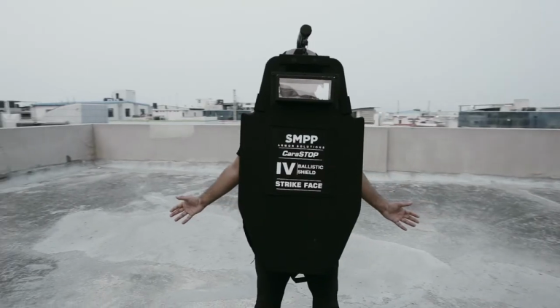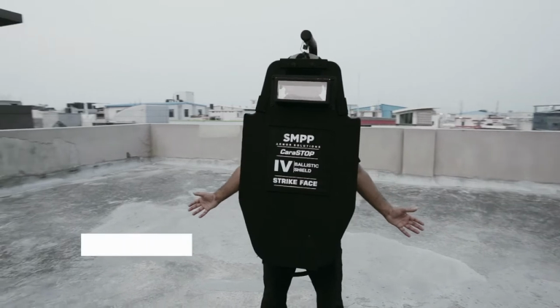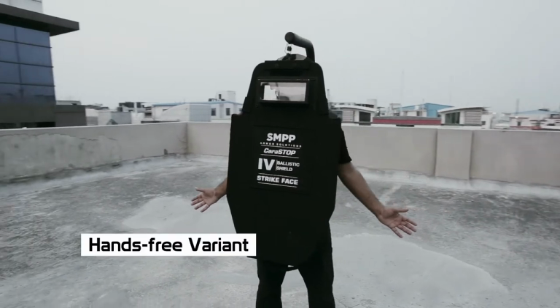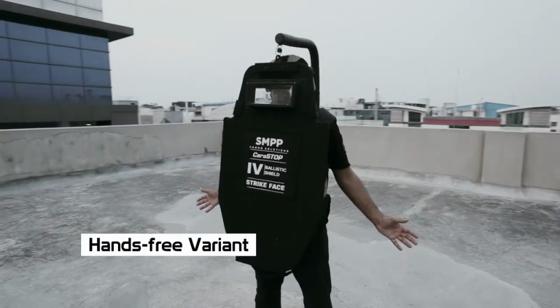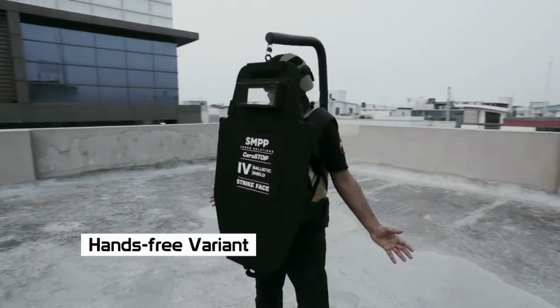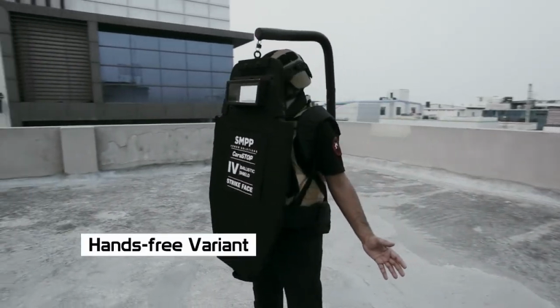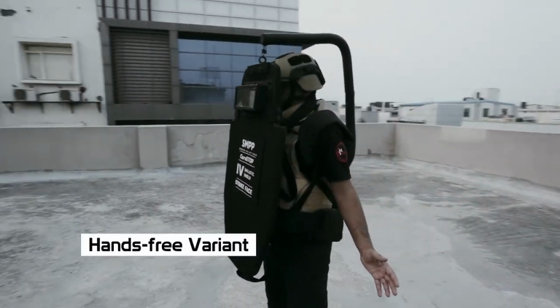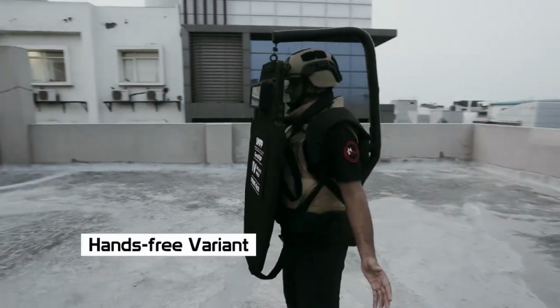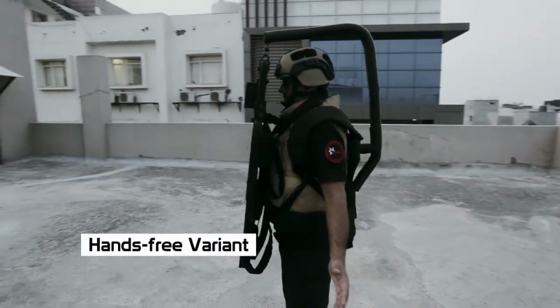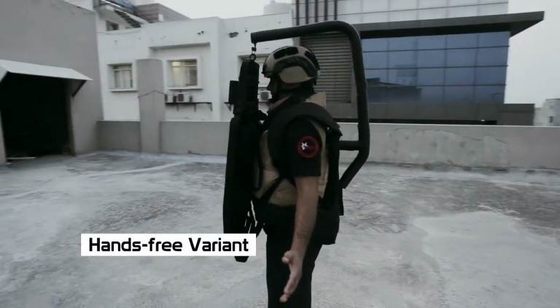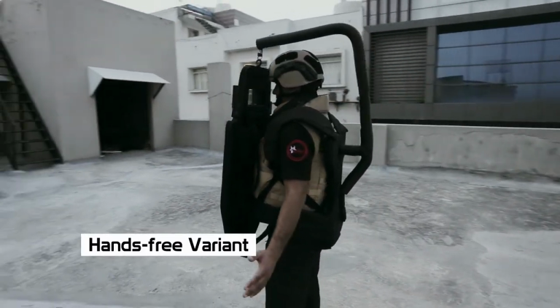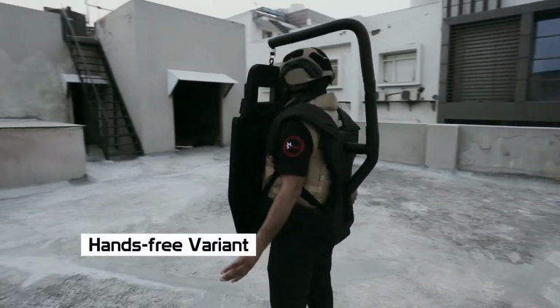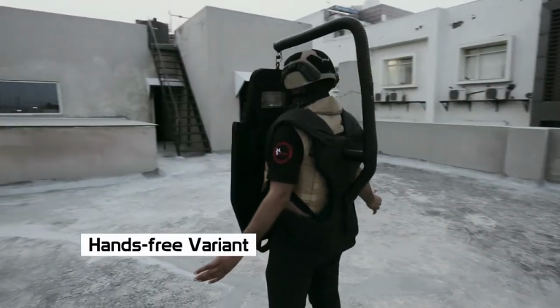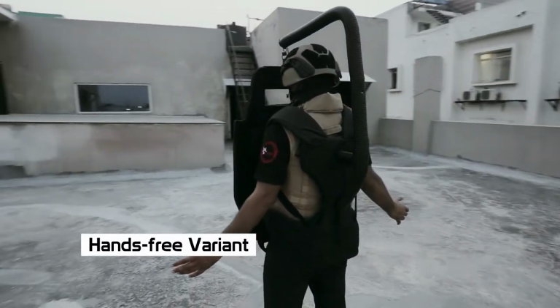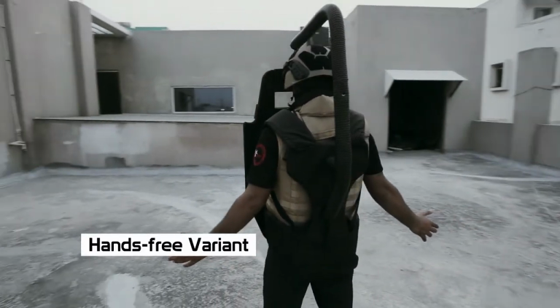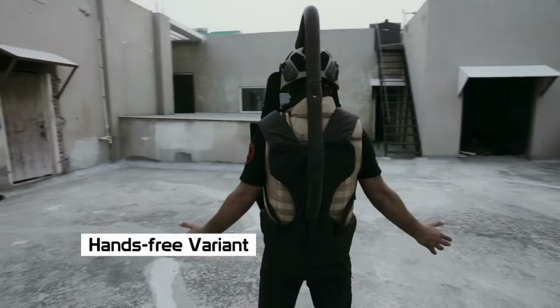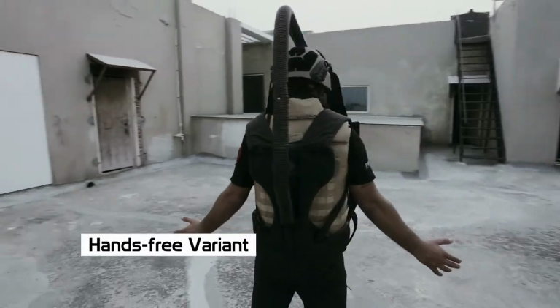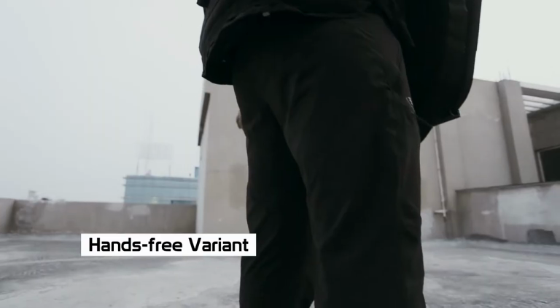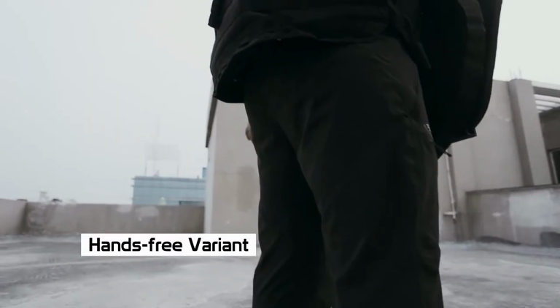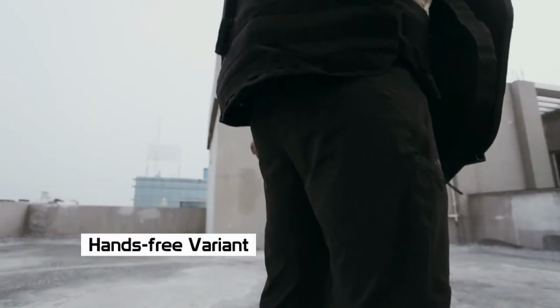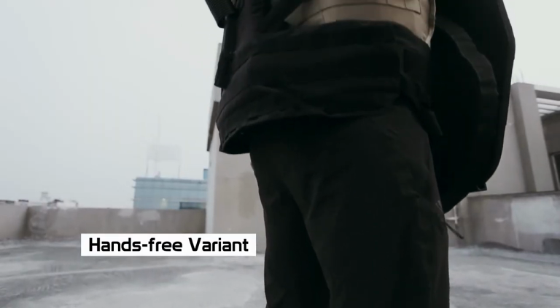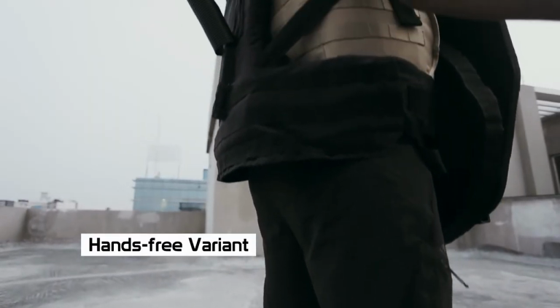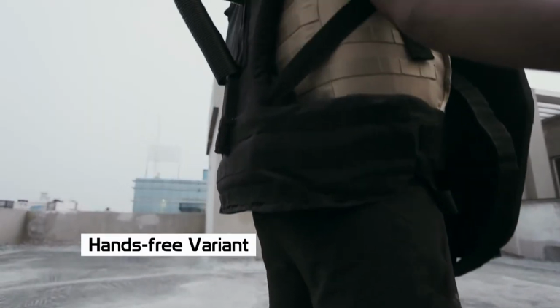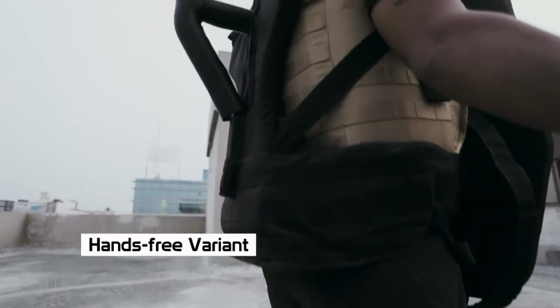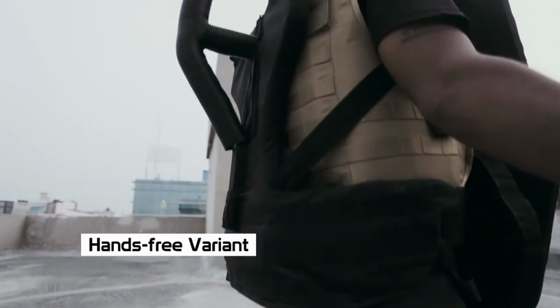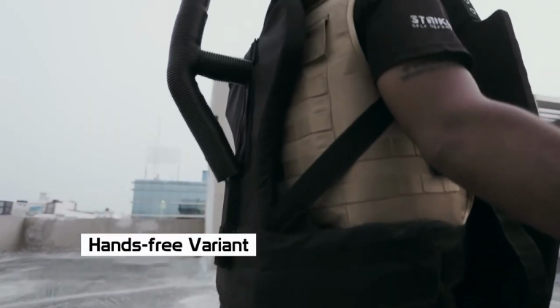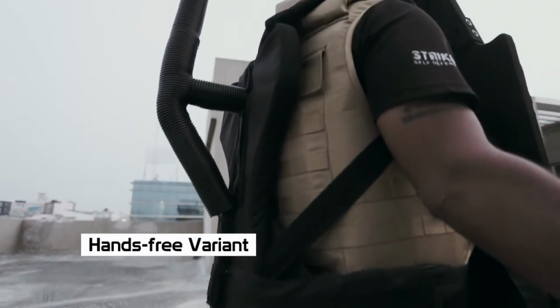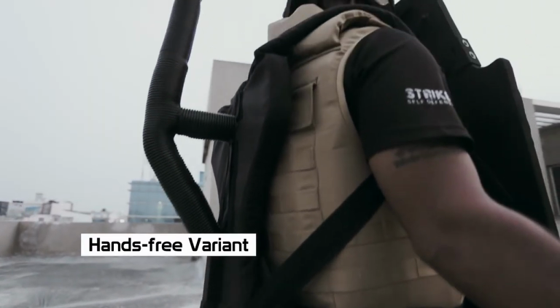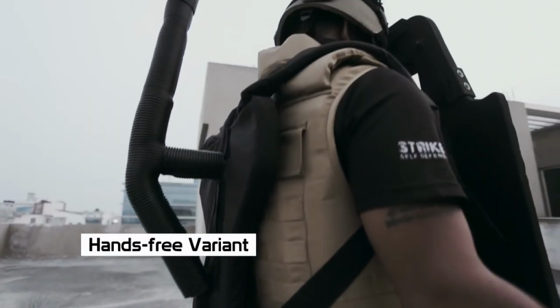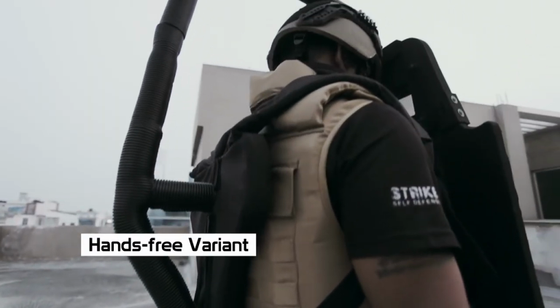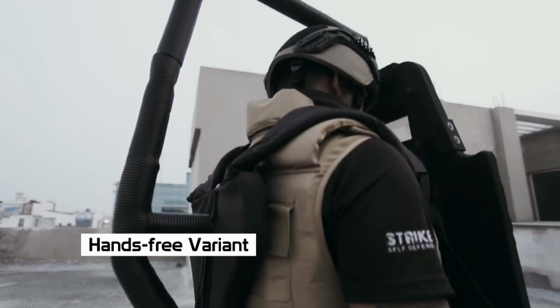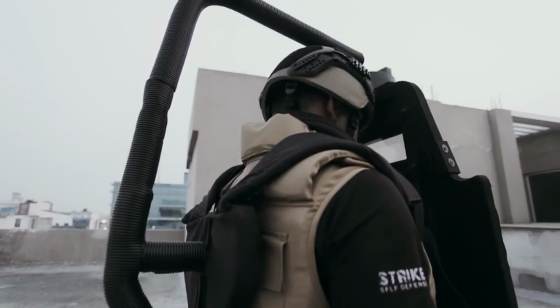The Ballistic Shield also gives you a hands-free option, where you can wear the shield using nylon straps. A durable padding made of high density and shock resistant foam provides forearm and elbow support.